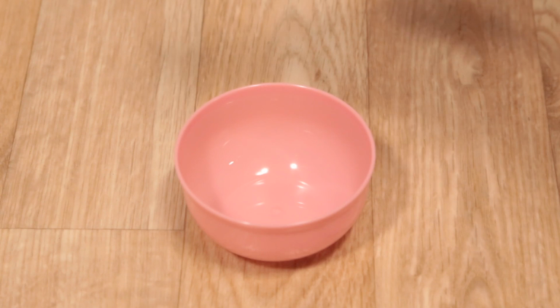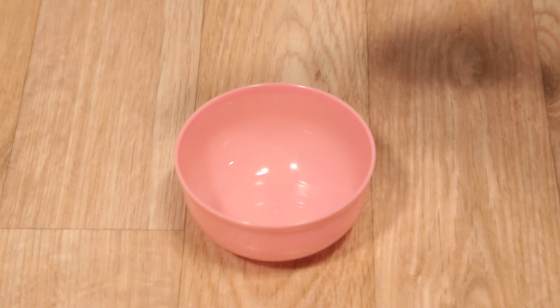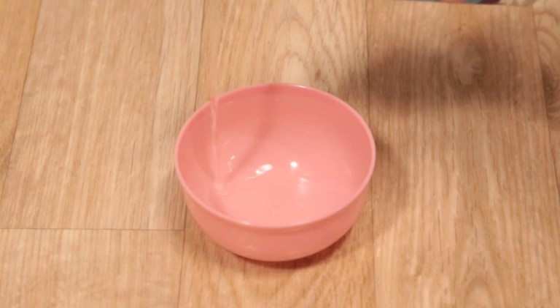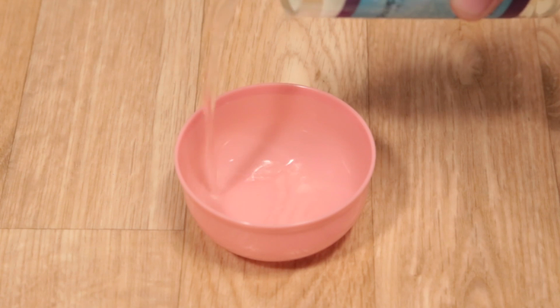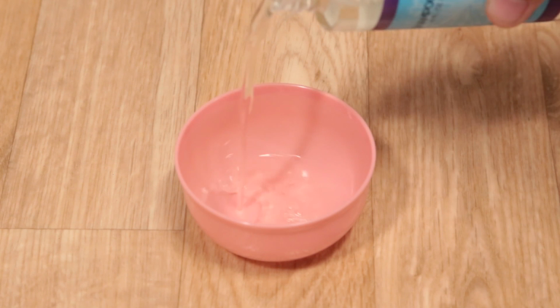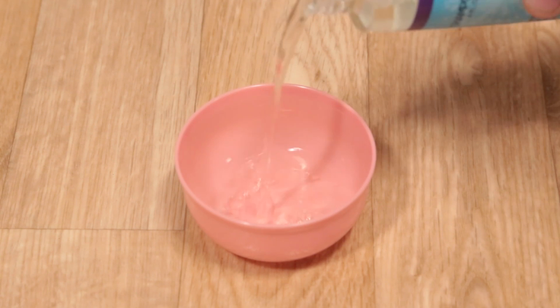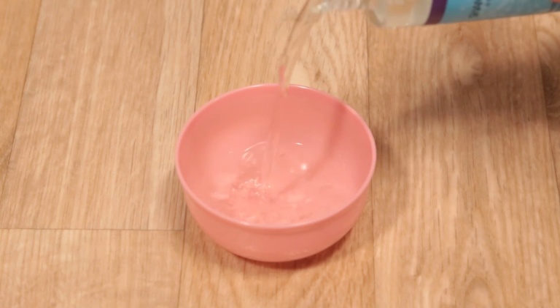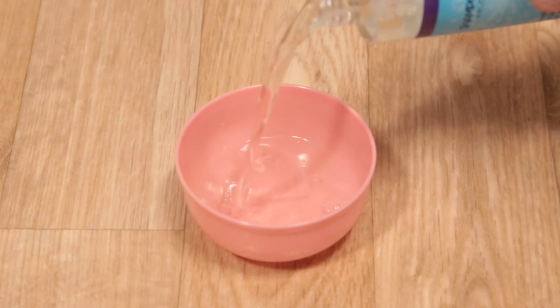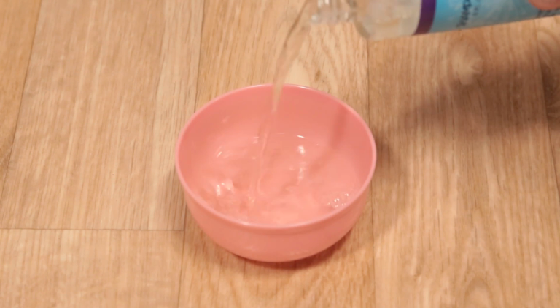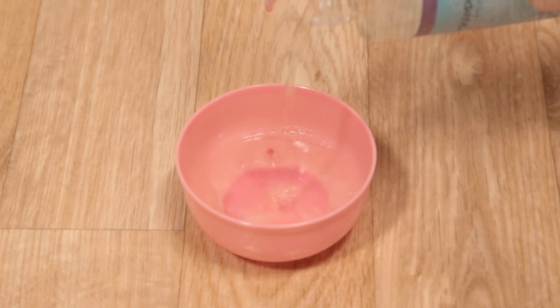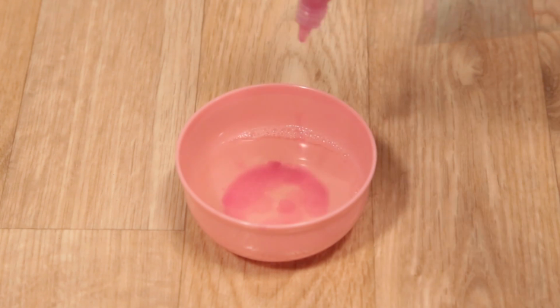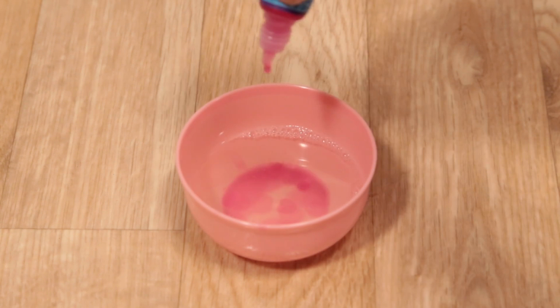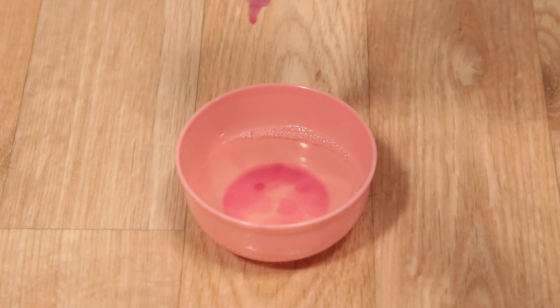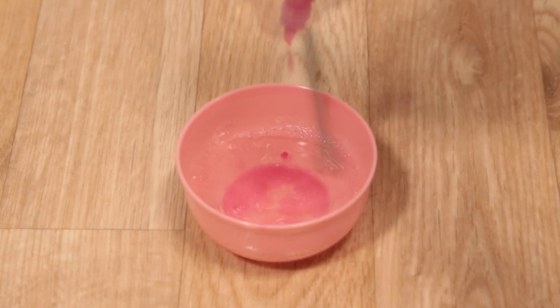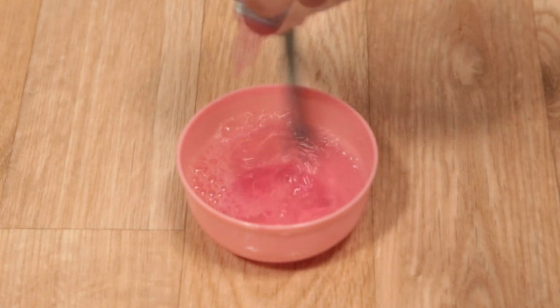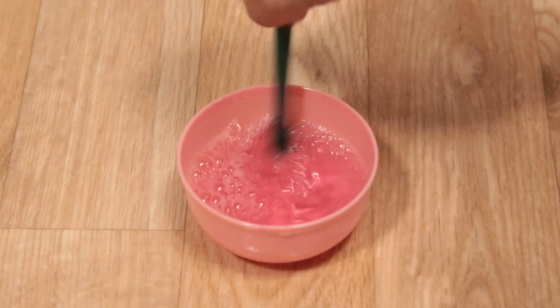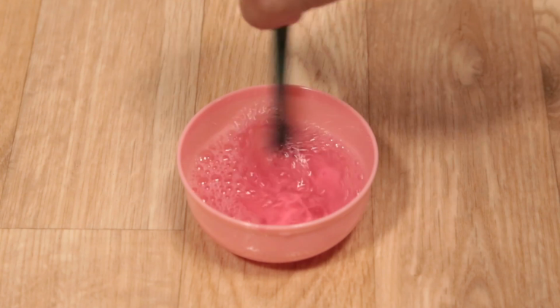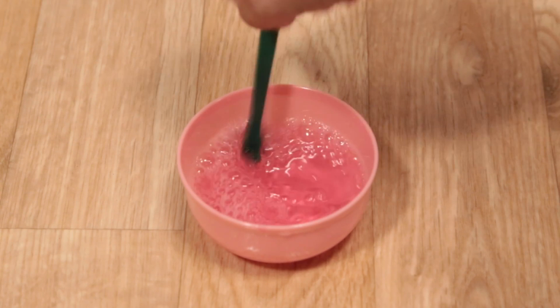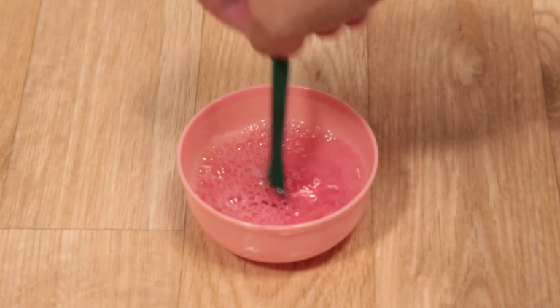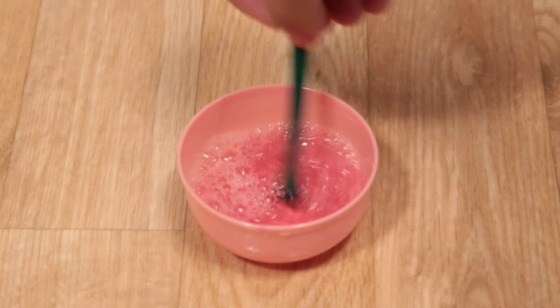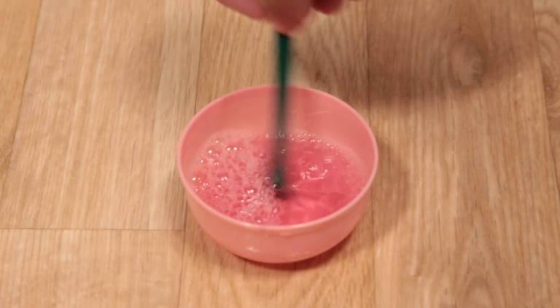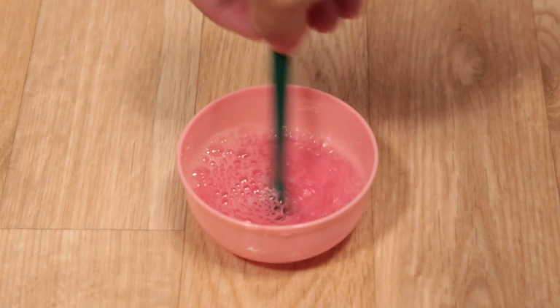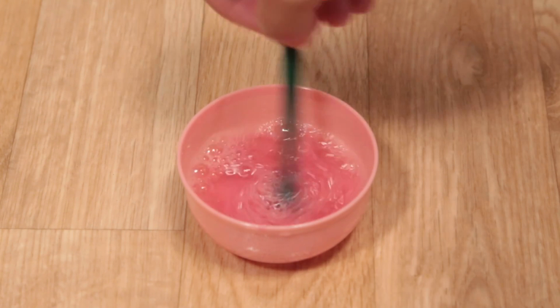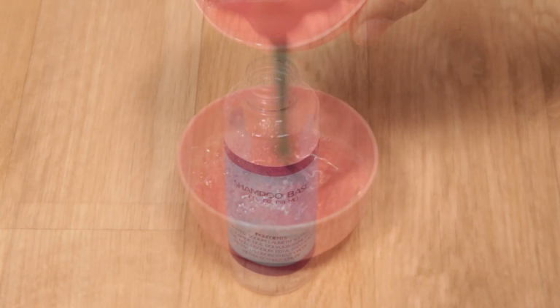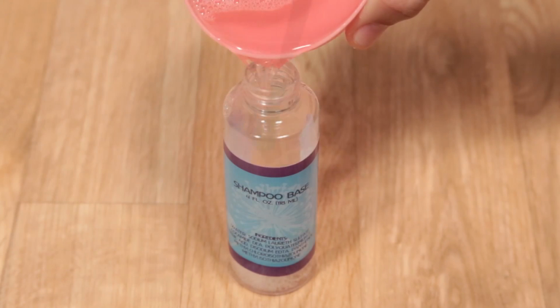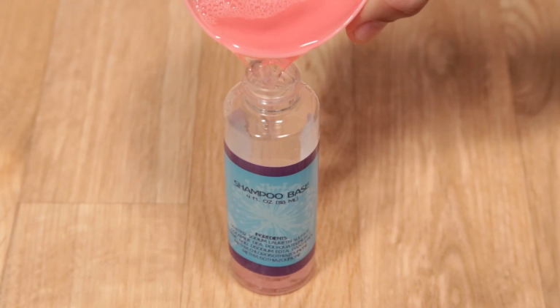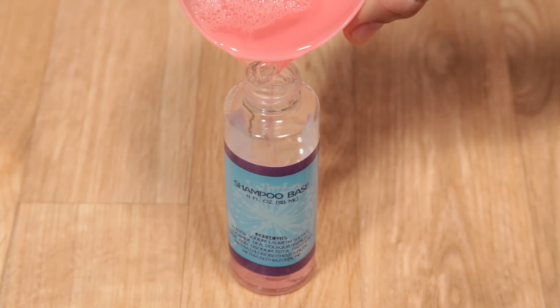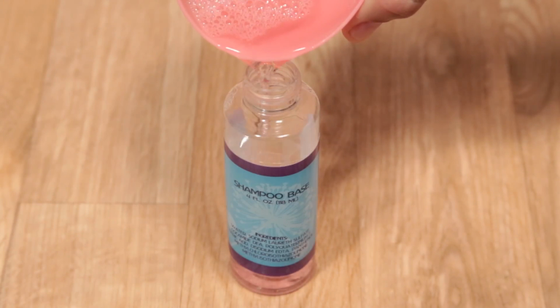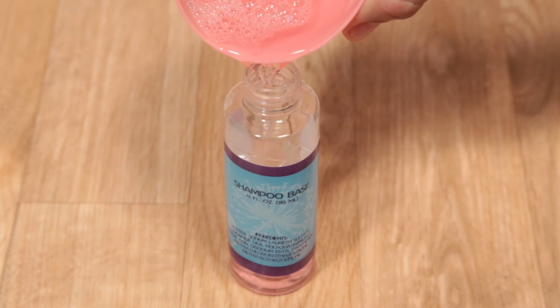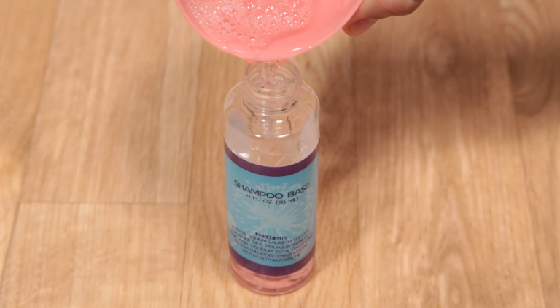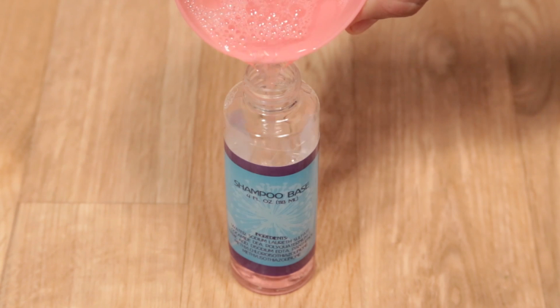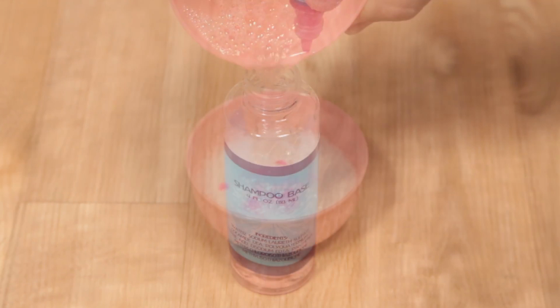Start by pouring the shampoo base into the mixing bowl, add half of the dye and fragrance and stir until the dye is completely mixed into the base. Carefully pour the shampoo back into its original bottle and voila!